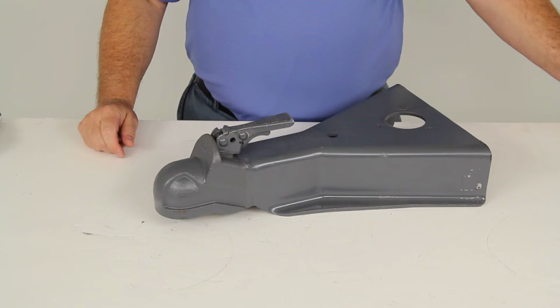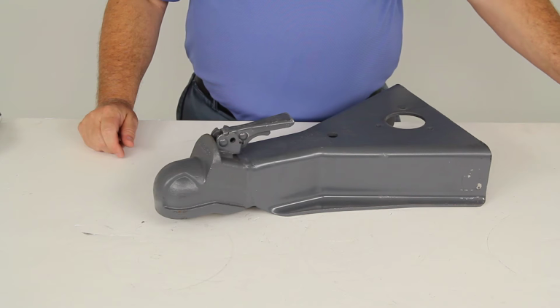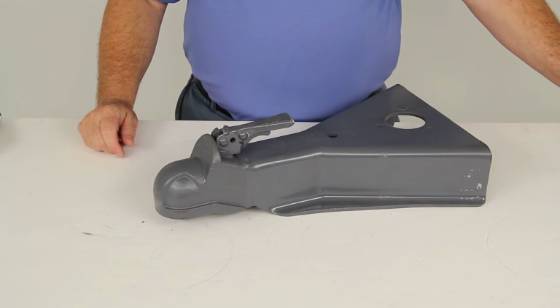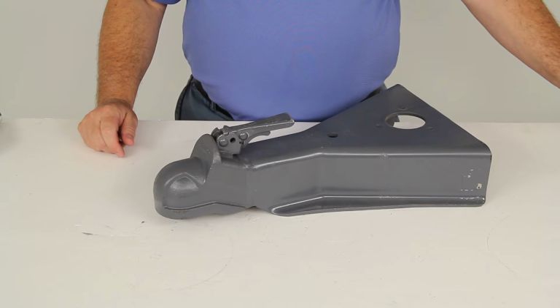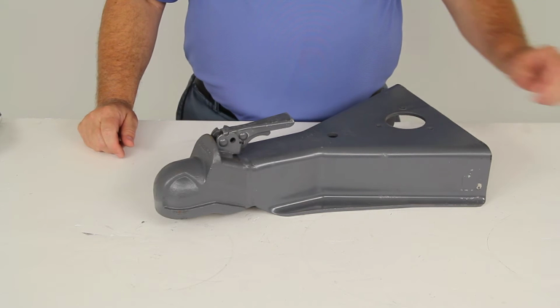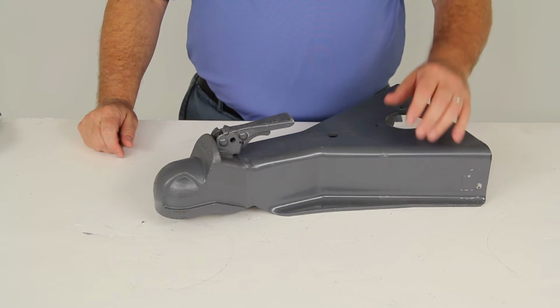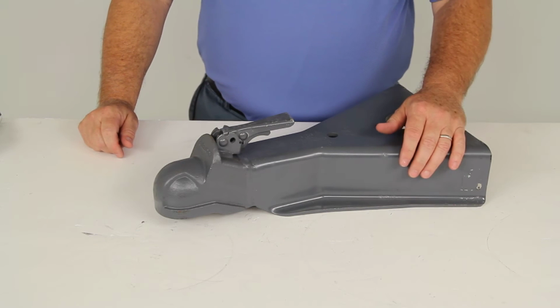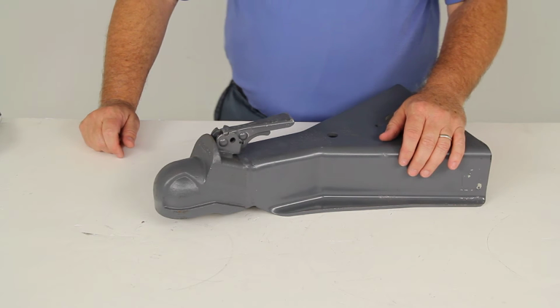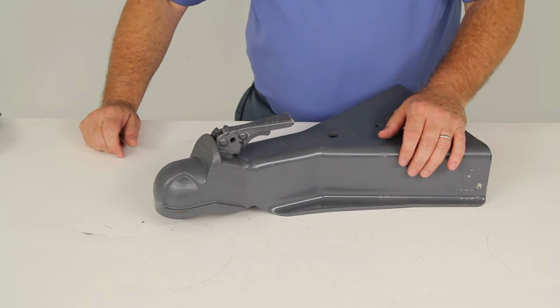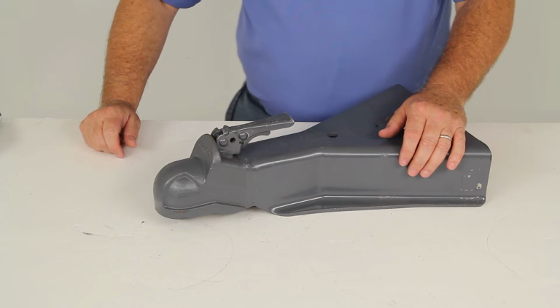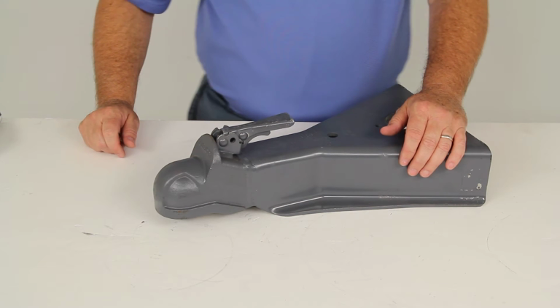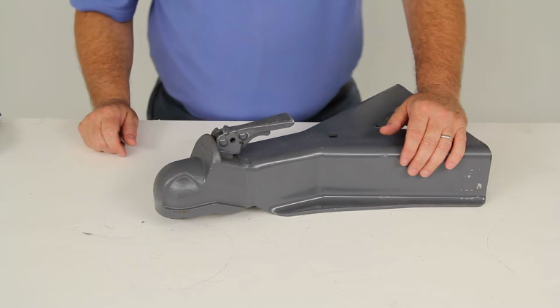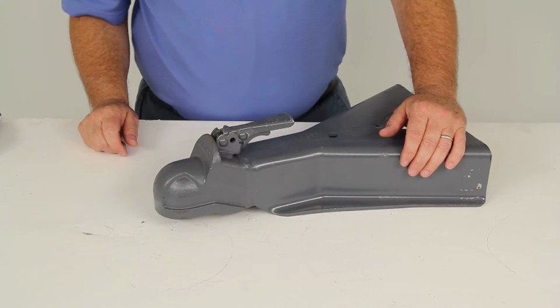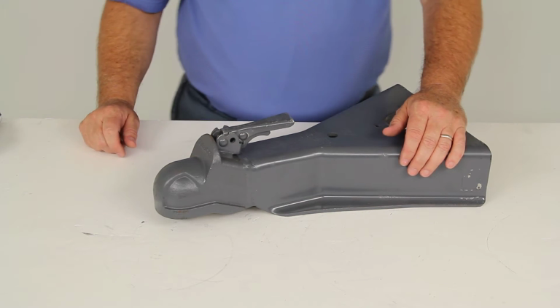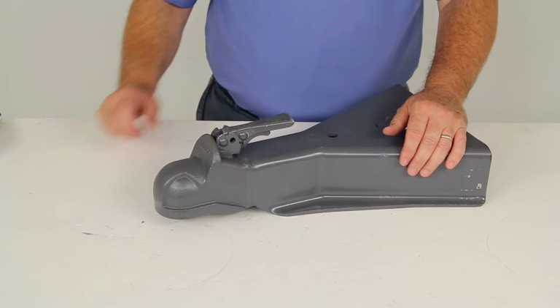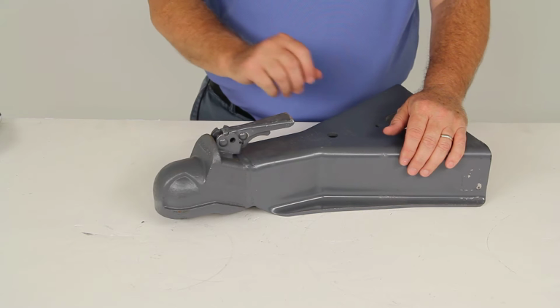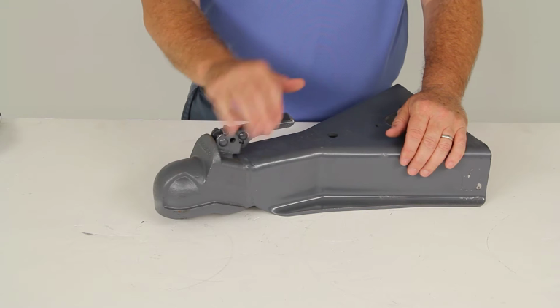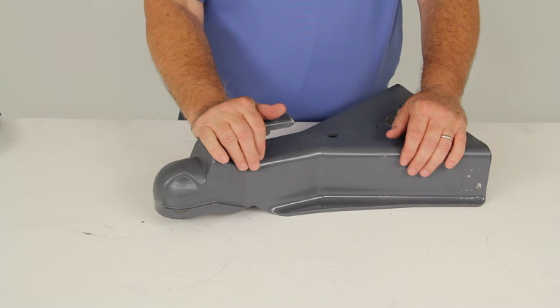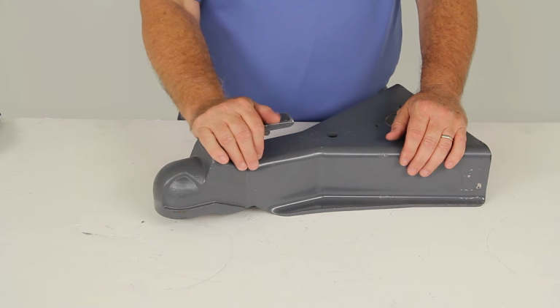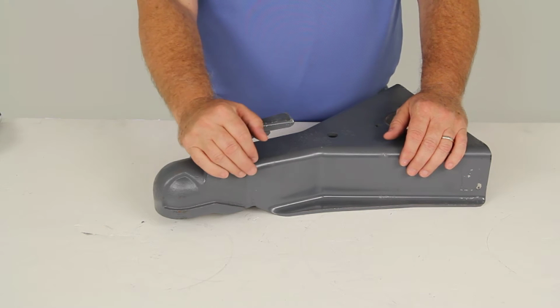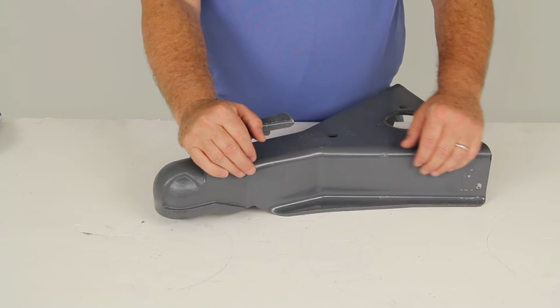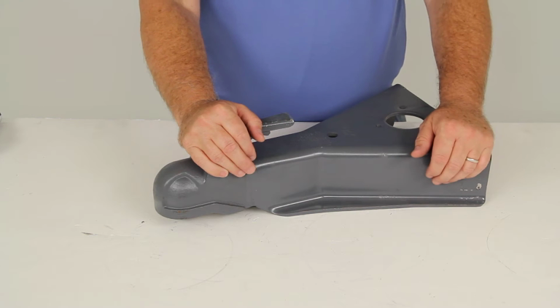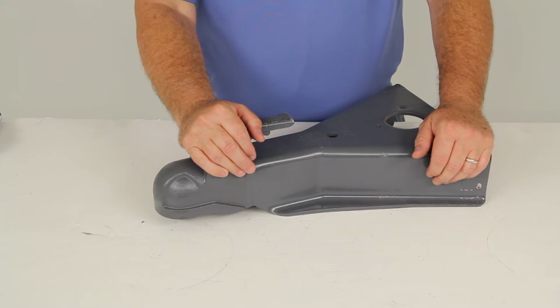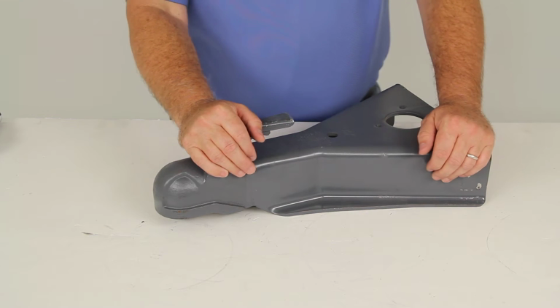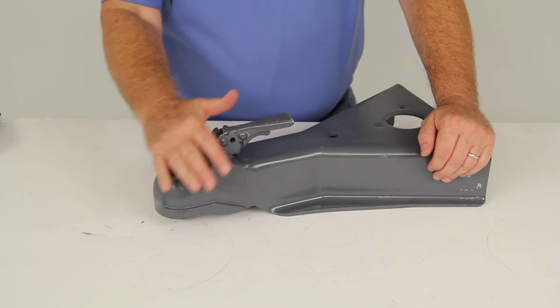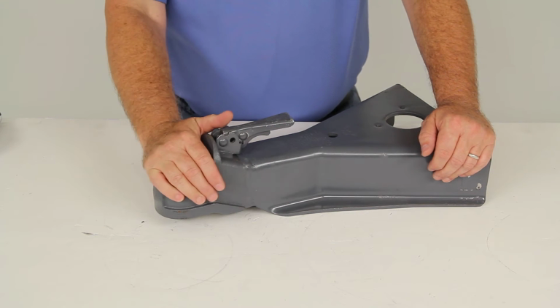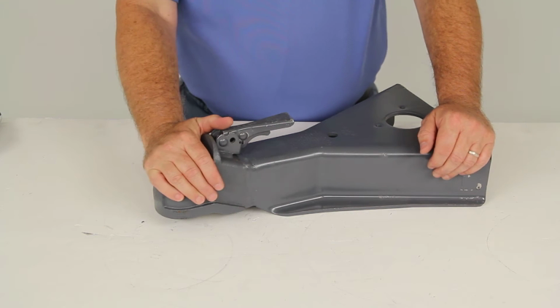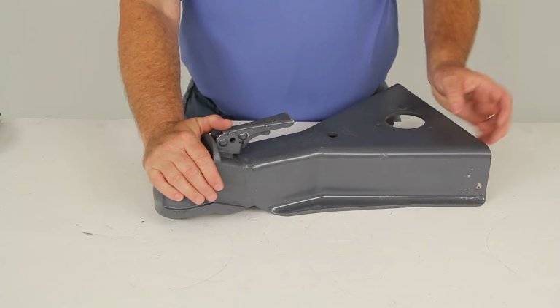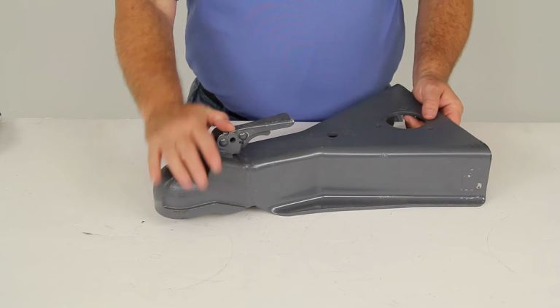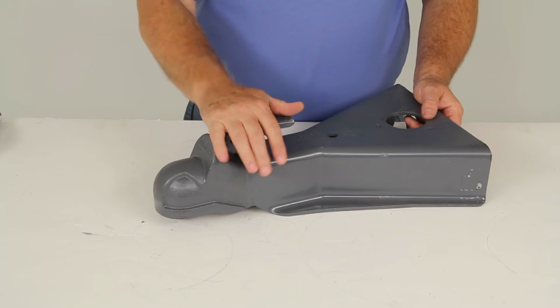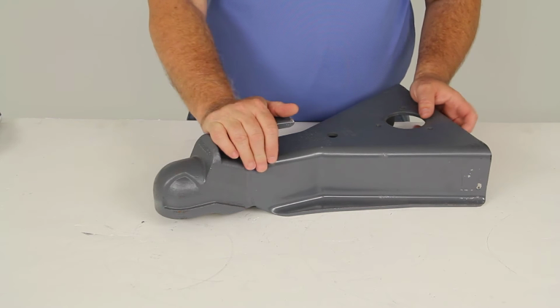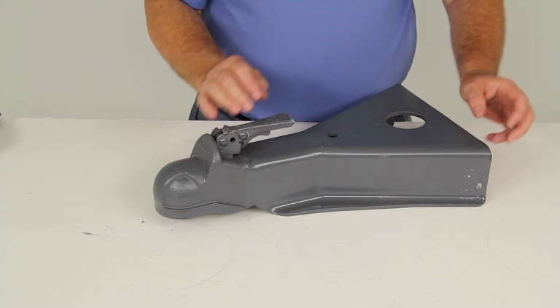Today we're going to review part number BD44125W0317. This is the Bulldog heavy-duty cast head coupler for an A-frame coupler.